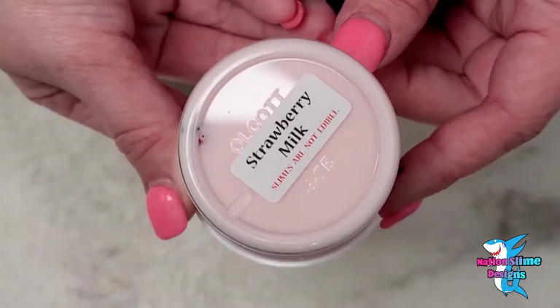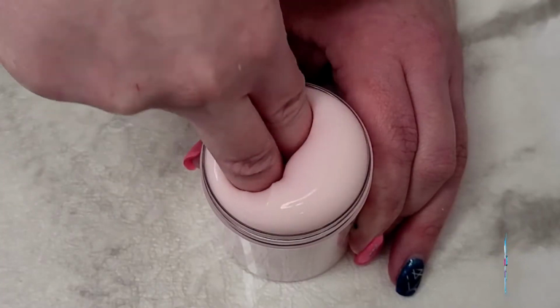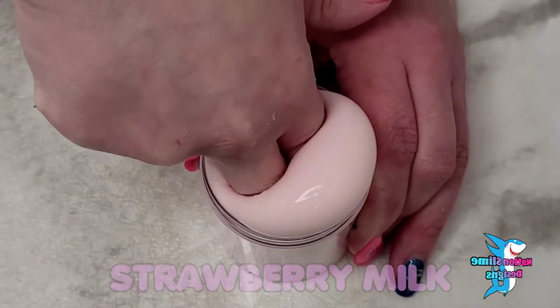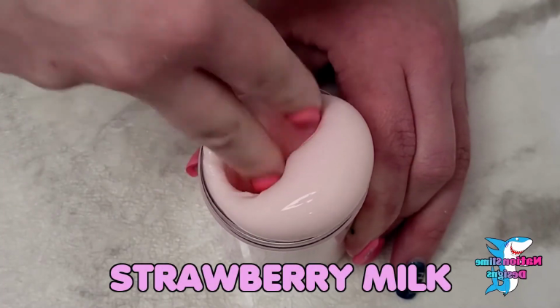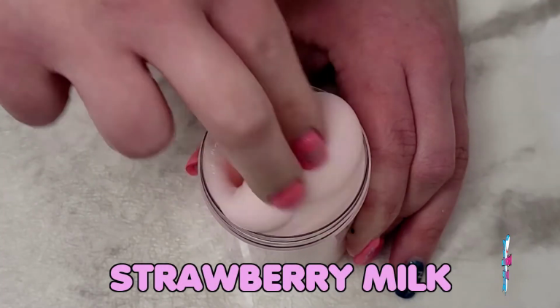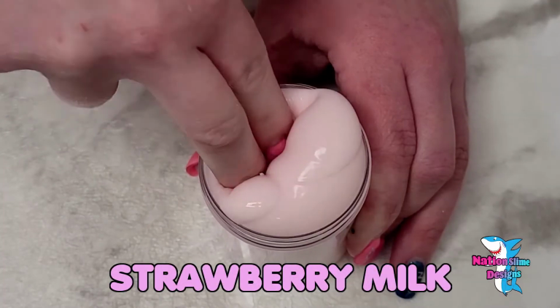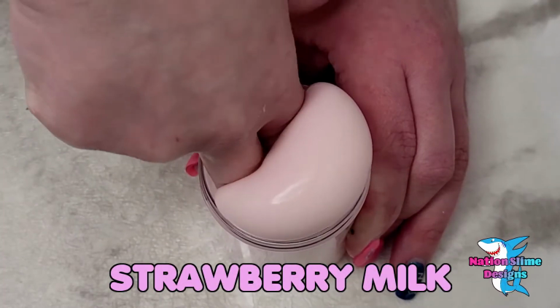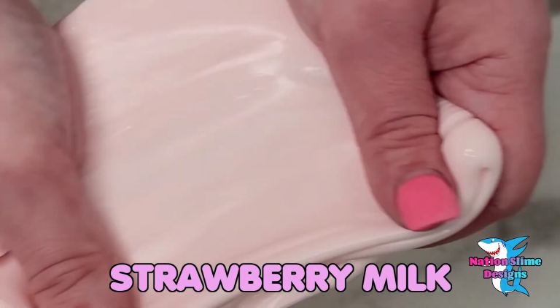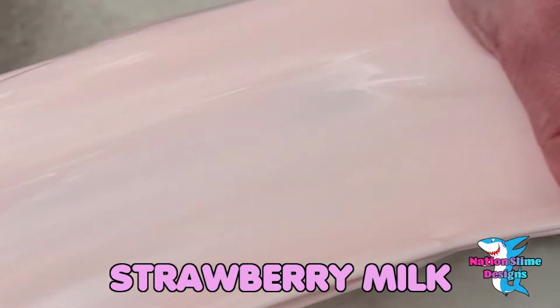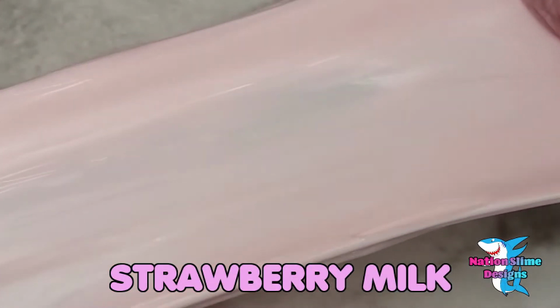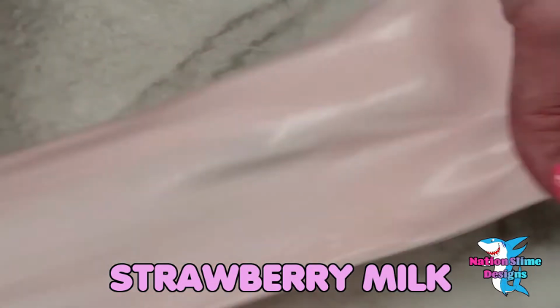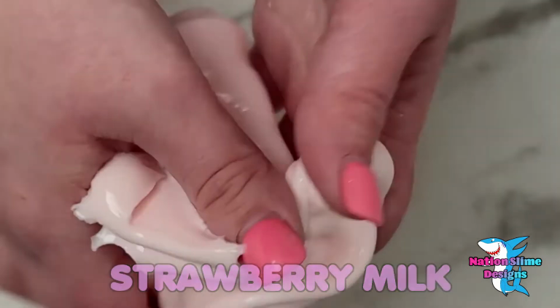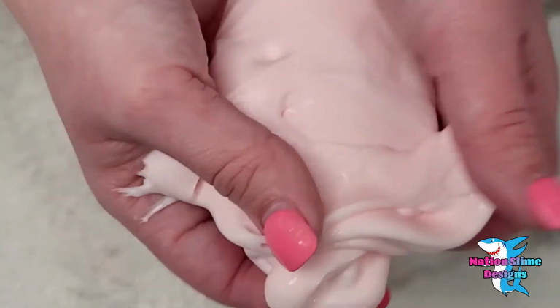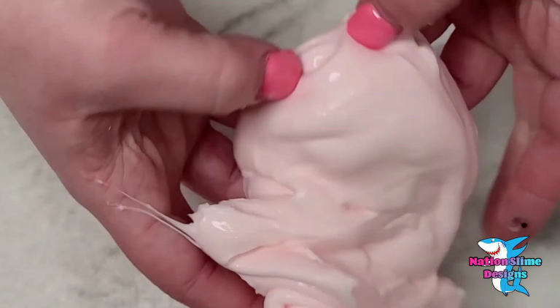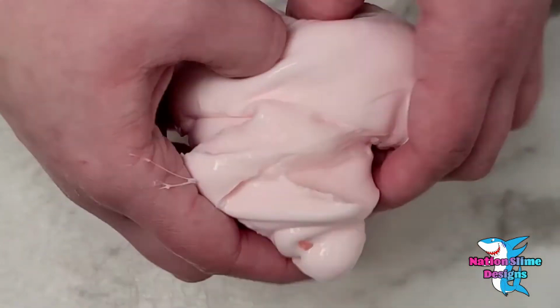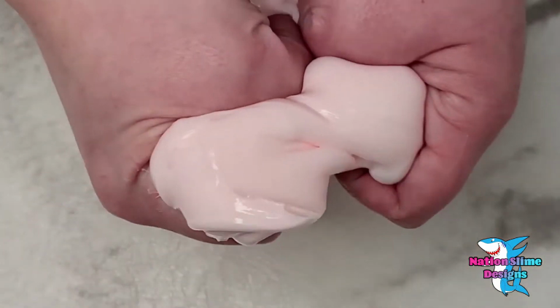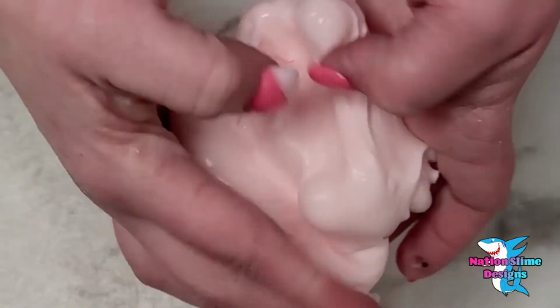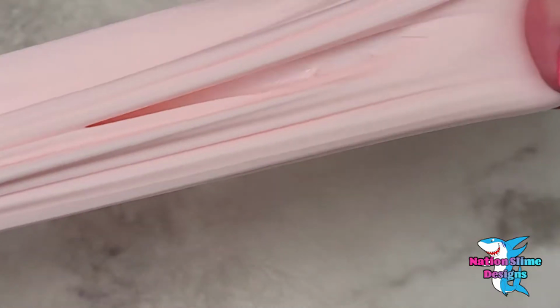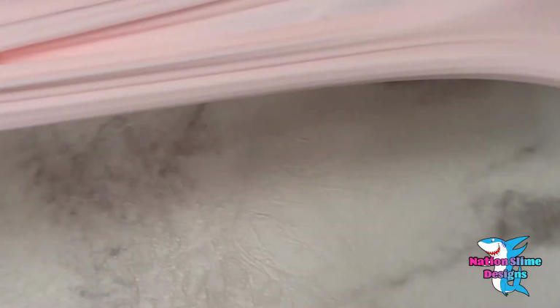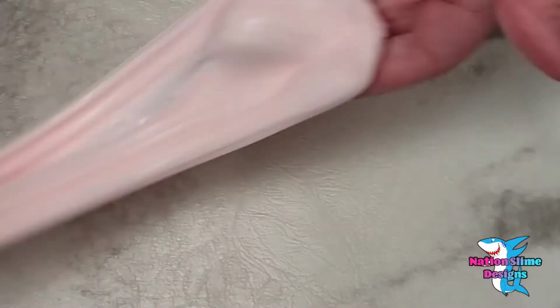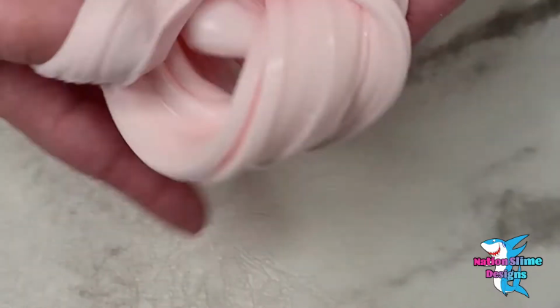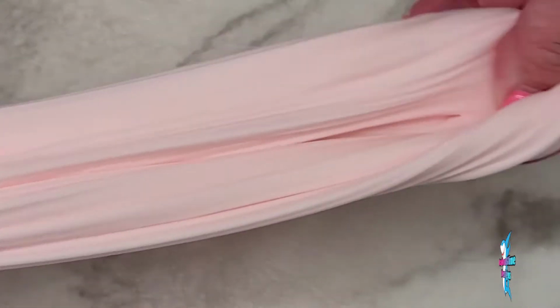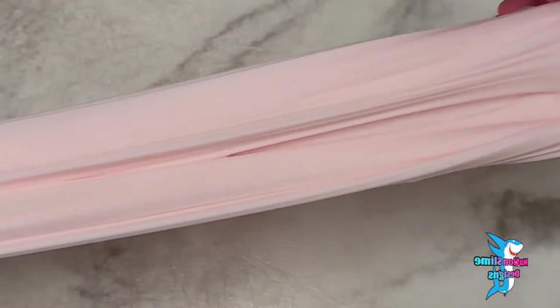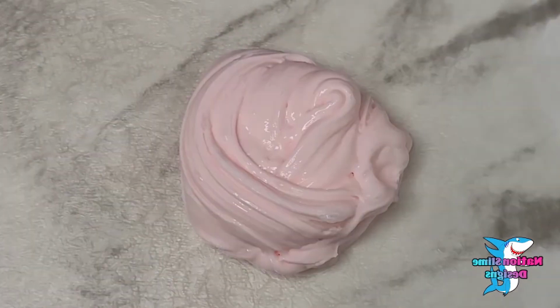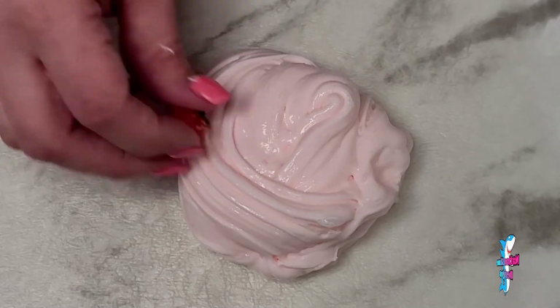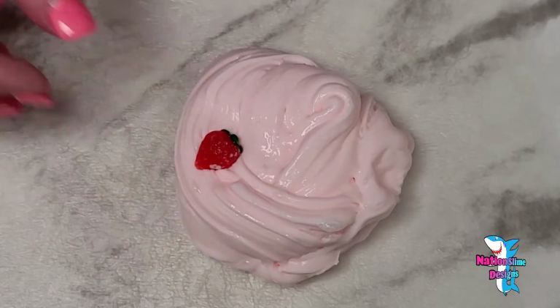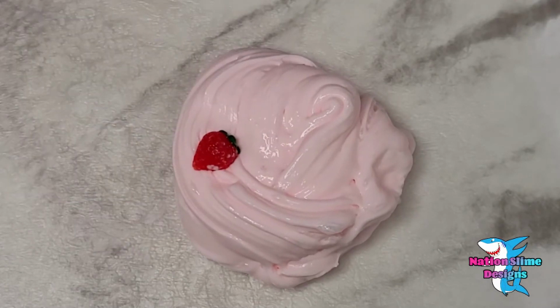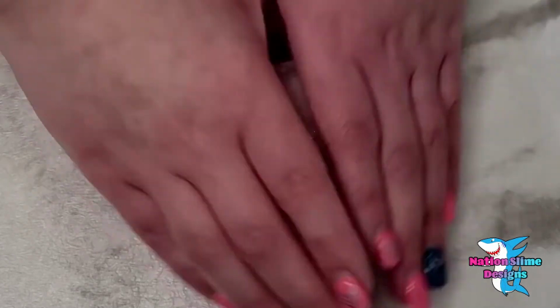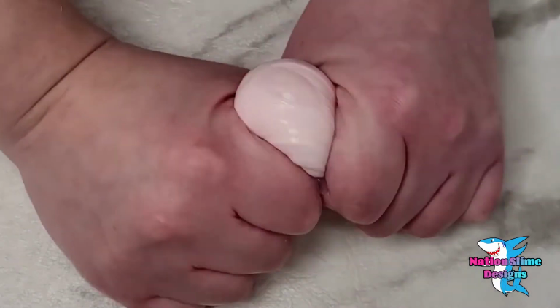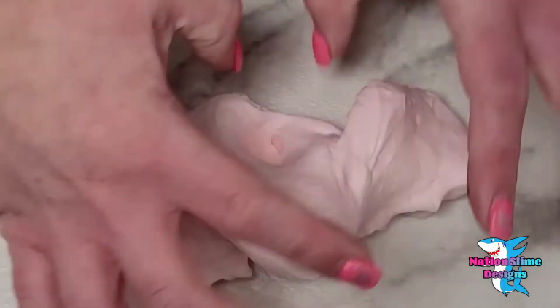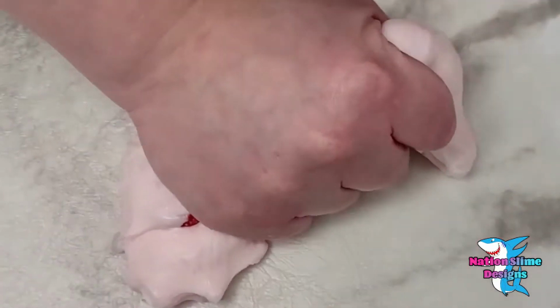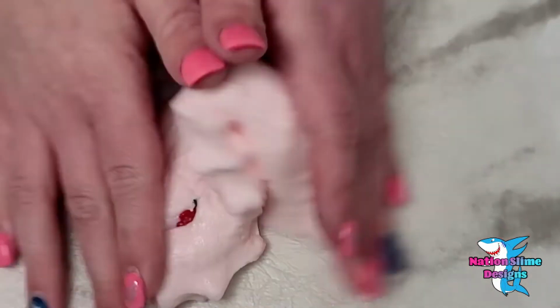I'm not going to be reviewing the Strawberry Milk because it was sent for free, but I will say that this scent was definitely my favourite out of all the slimes. It smelled like strawberry milkshake. The slime is very similar to the Melona slime.